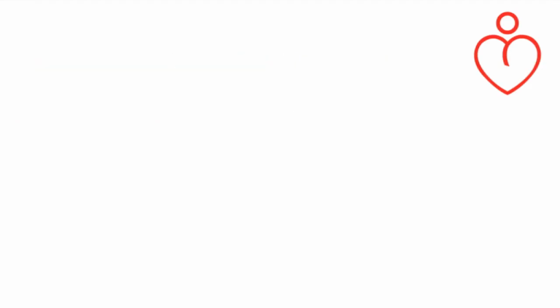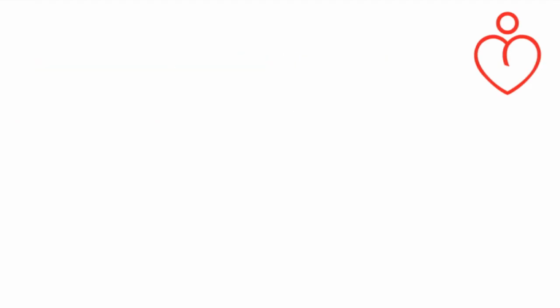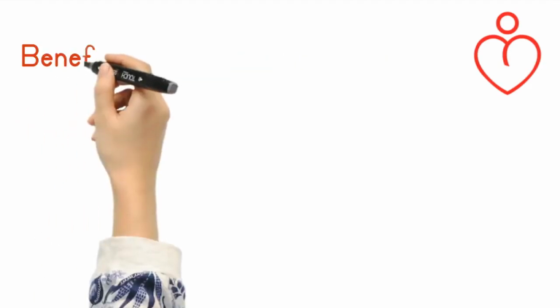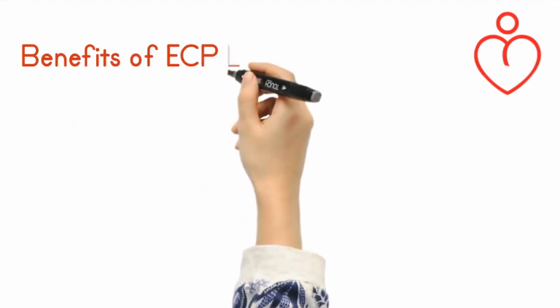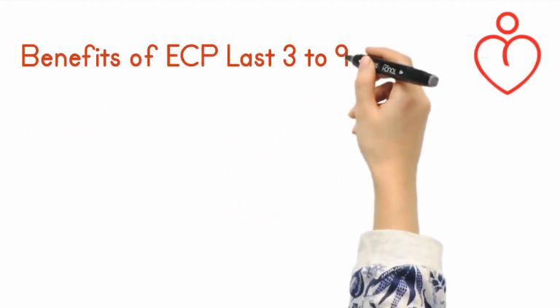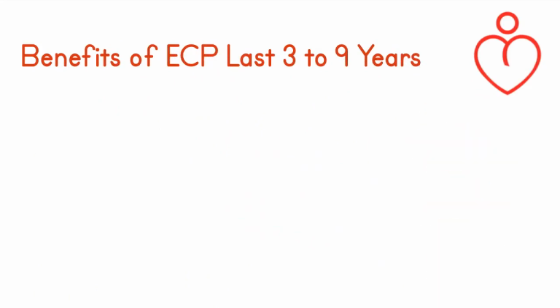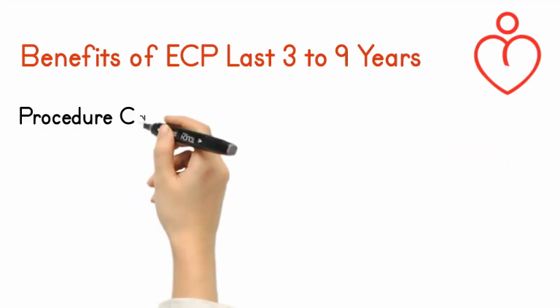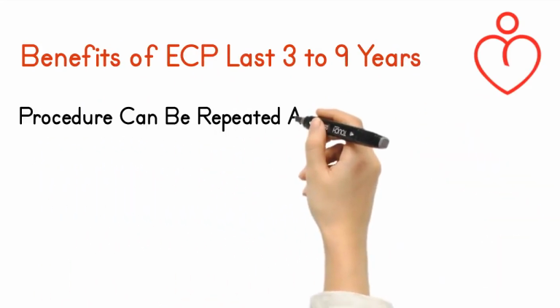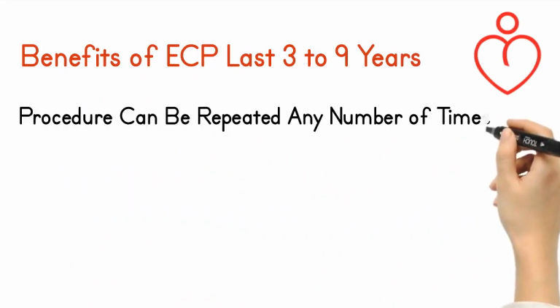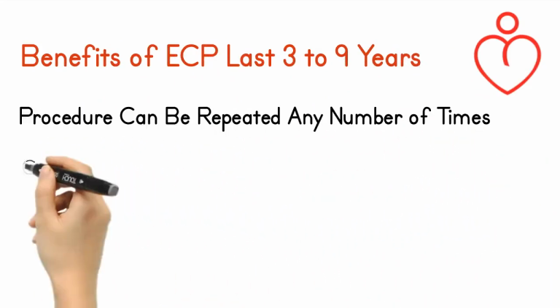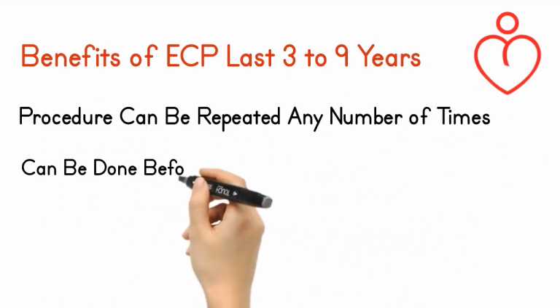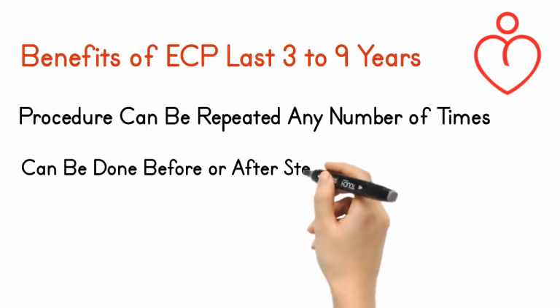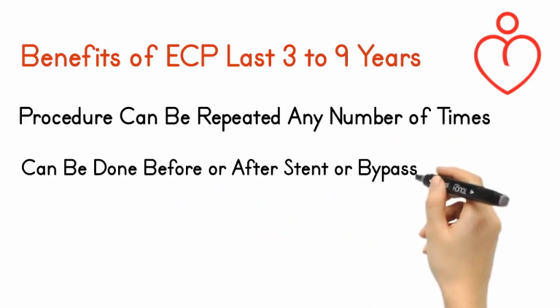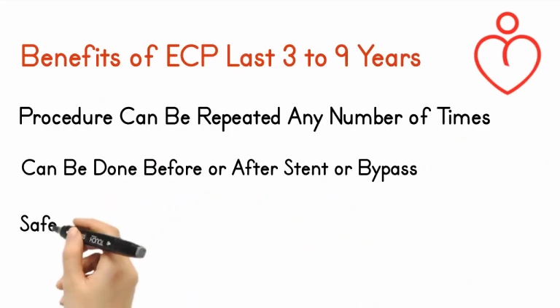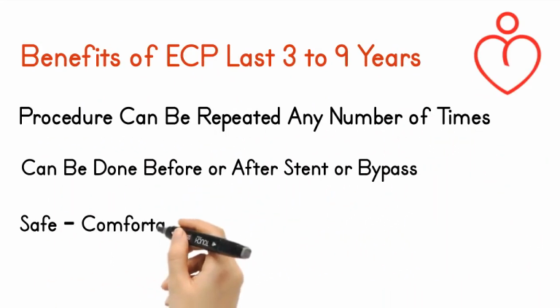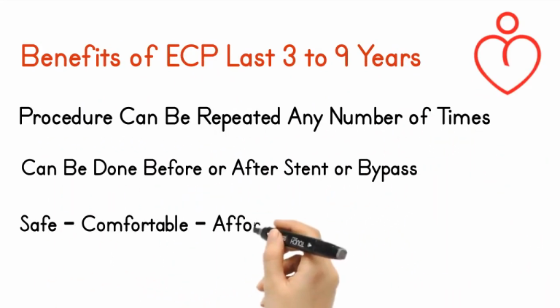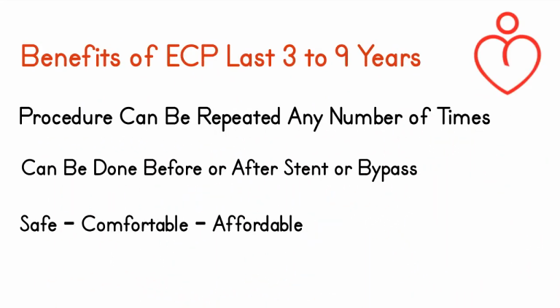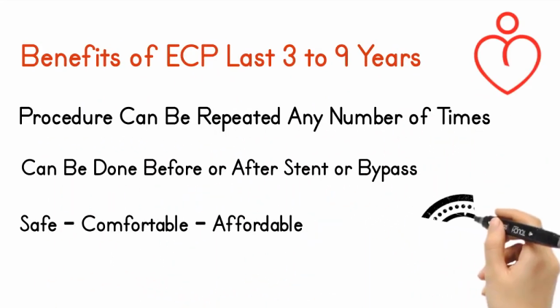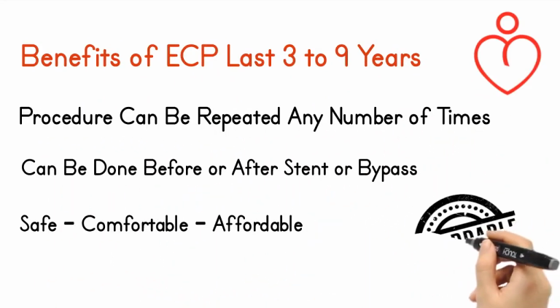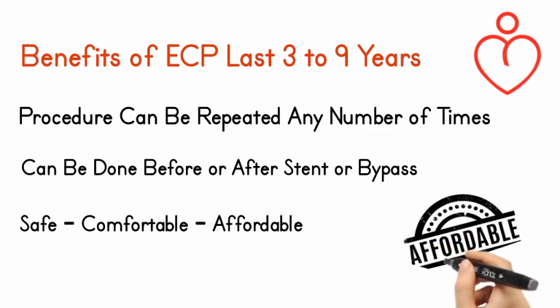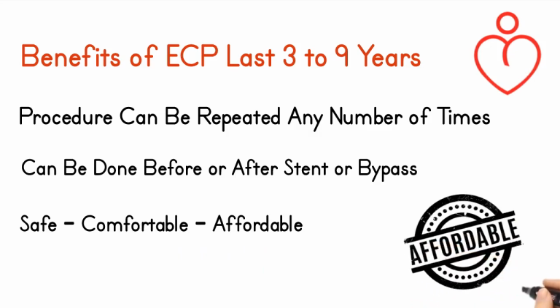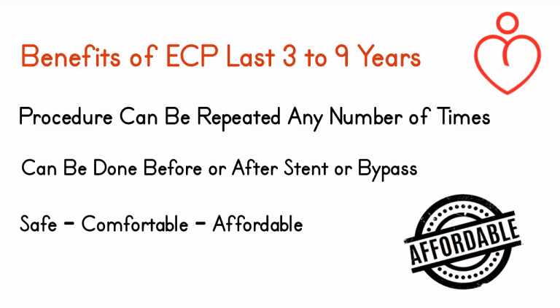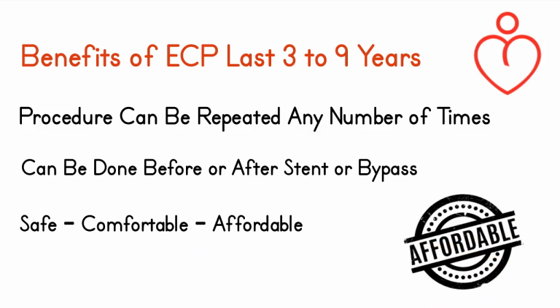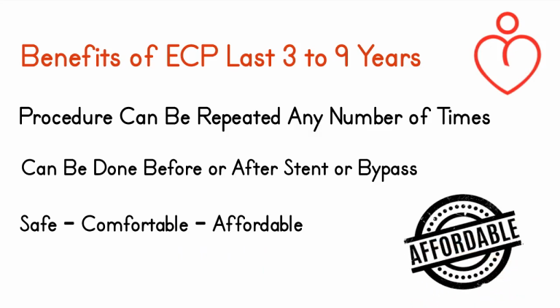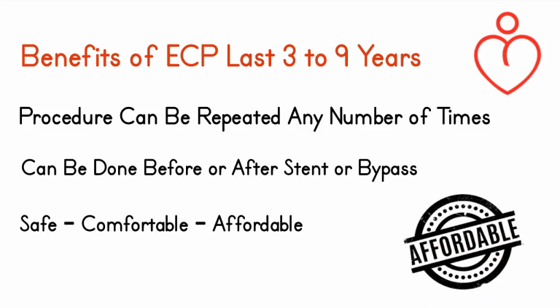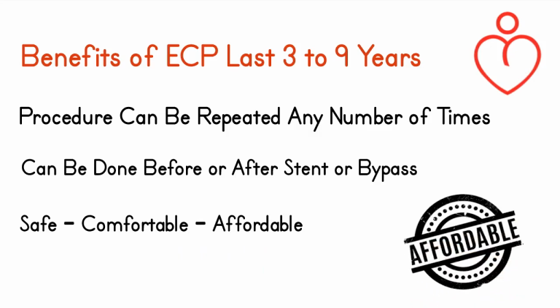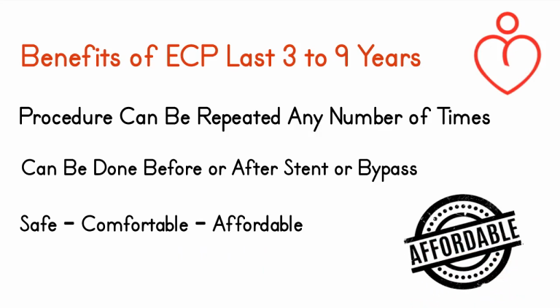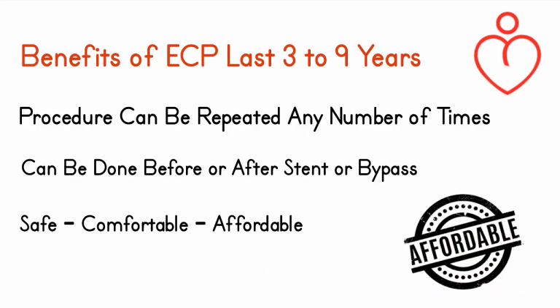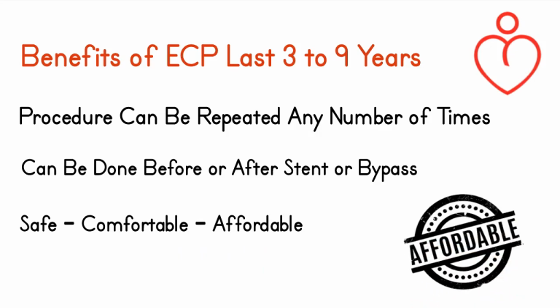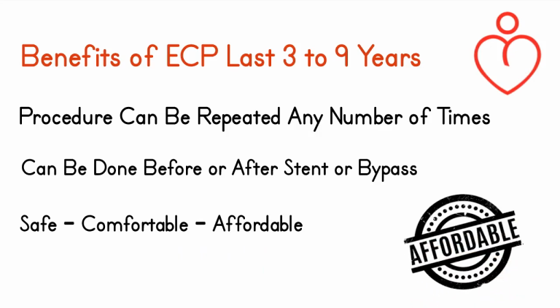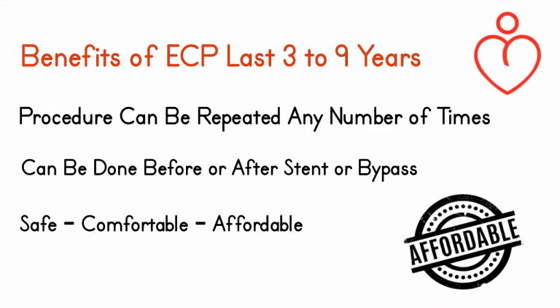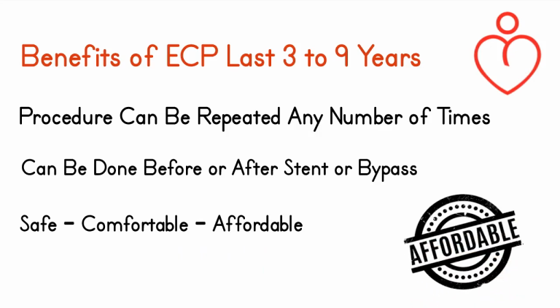The benefits of ECP usually last 3 to 9 years. The procedure can be repeated any number of times and can be done before or after a stent or bypass. It is safe, comfortable, and affordable.